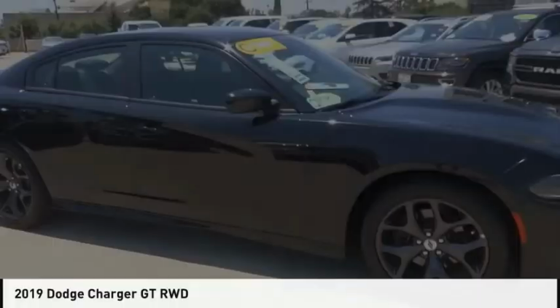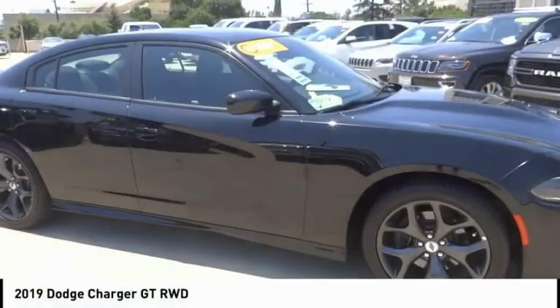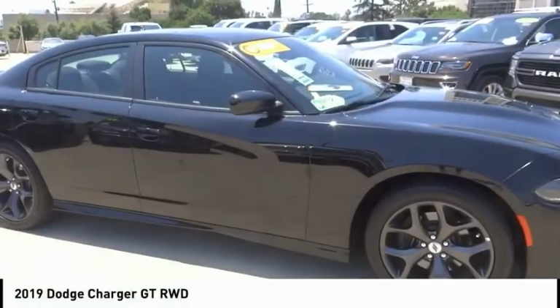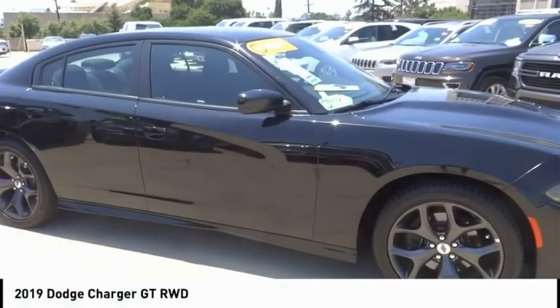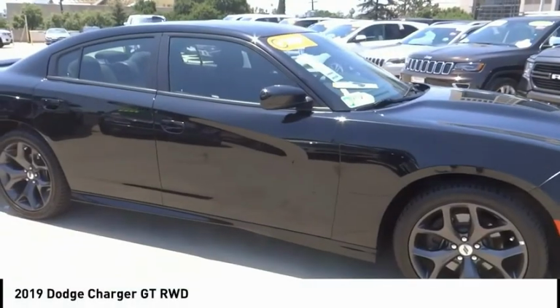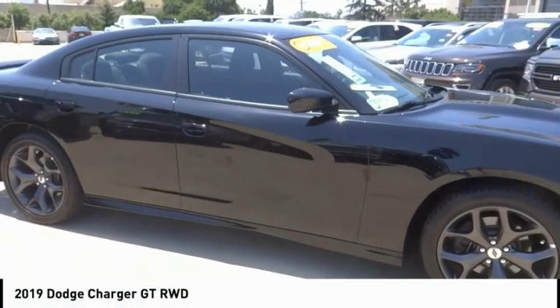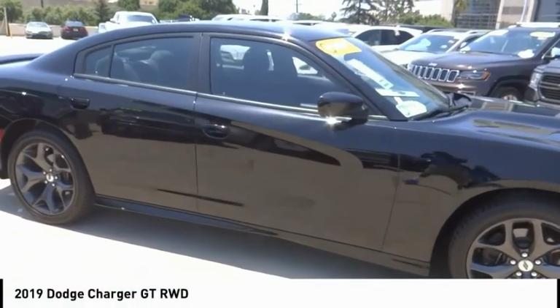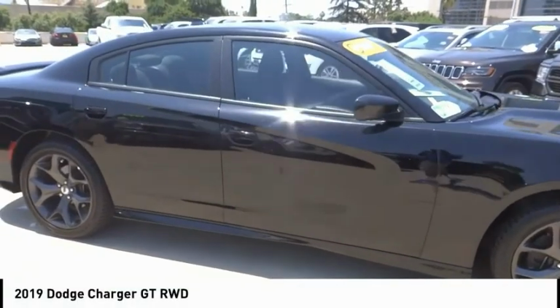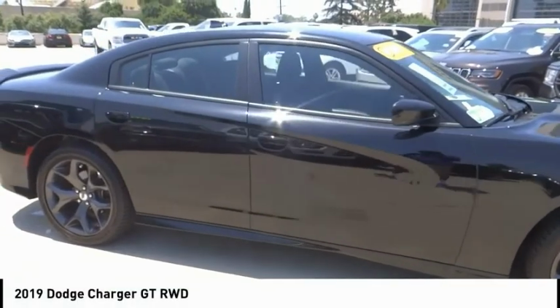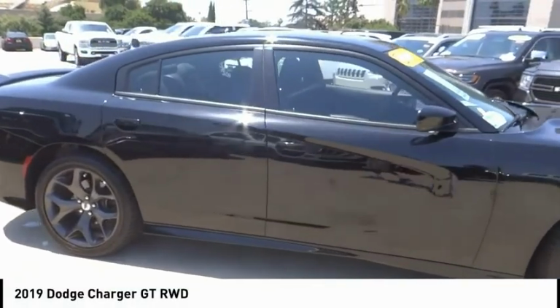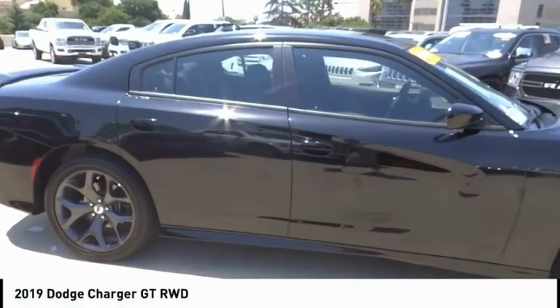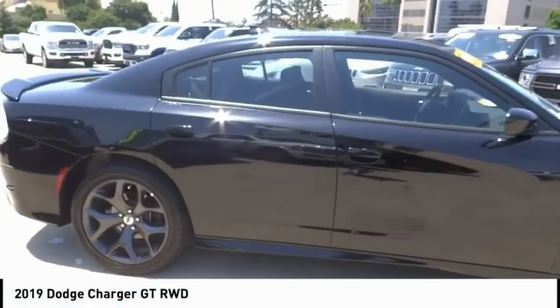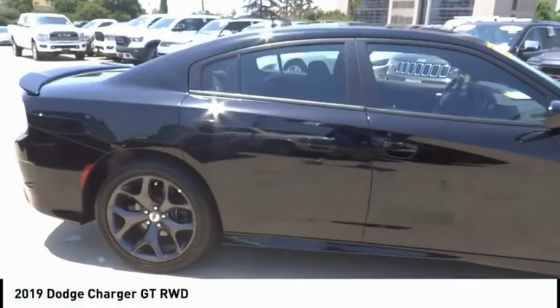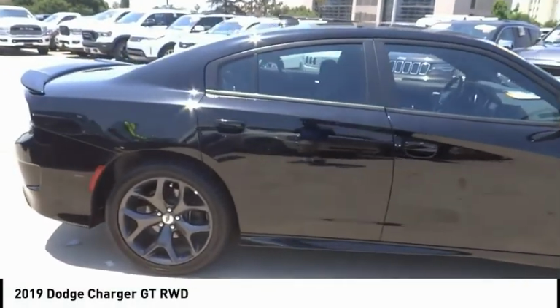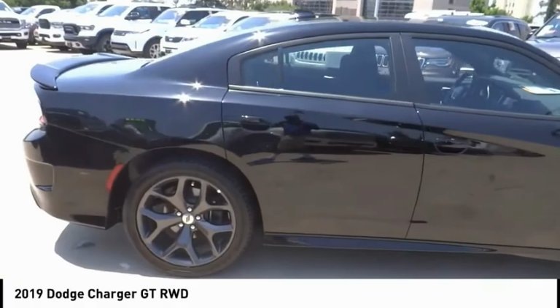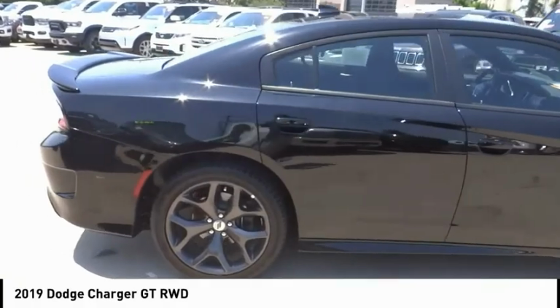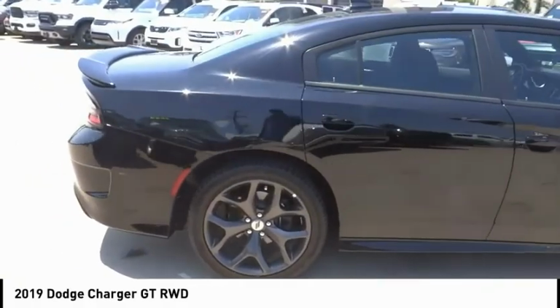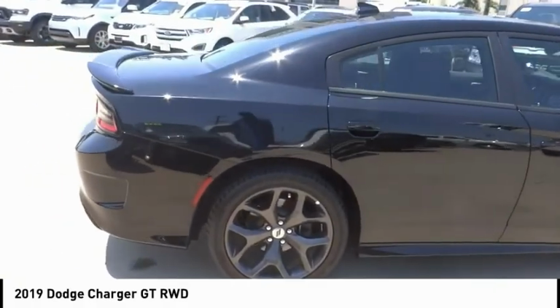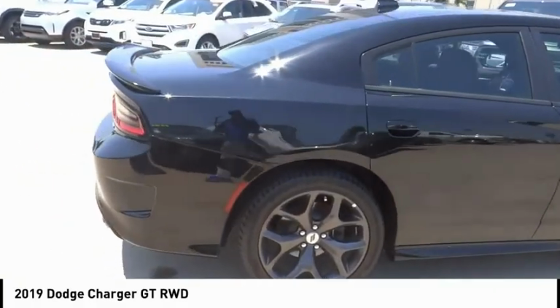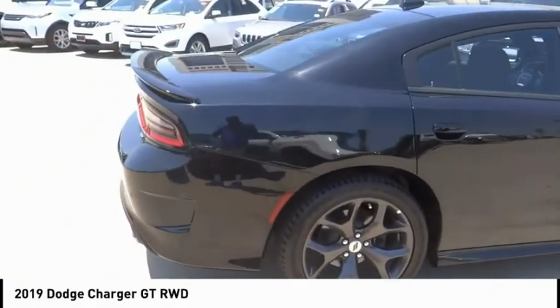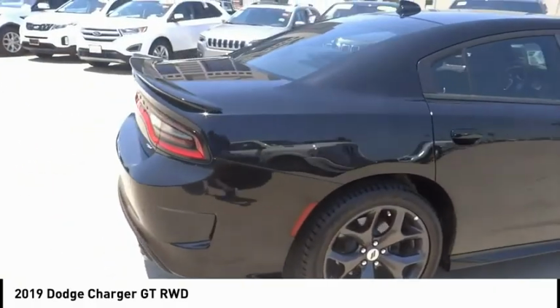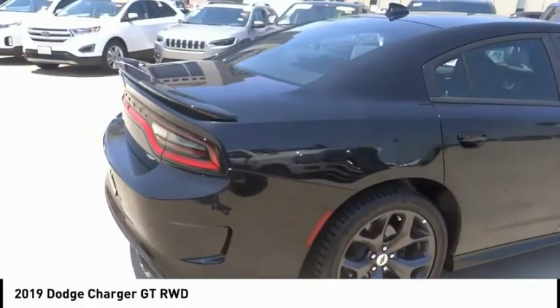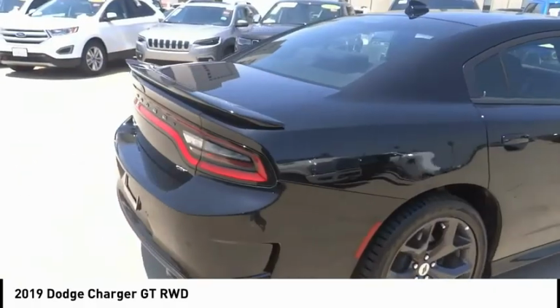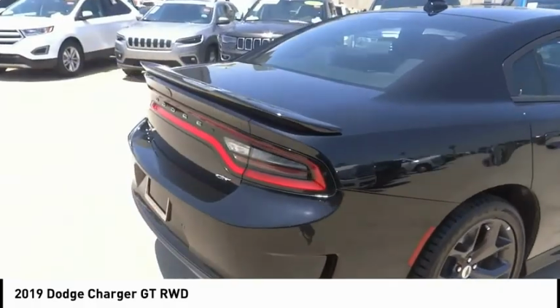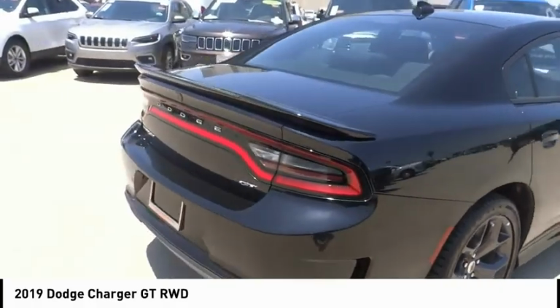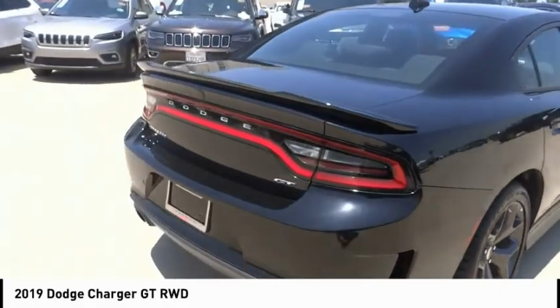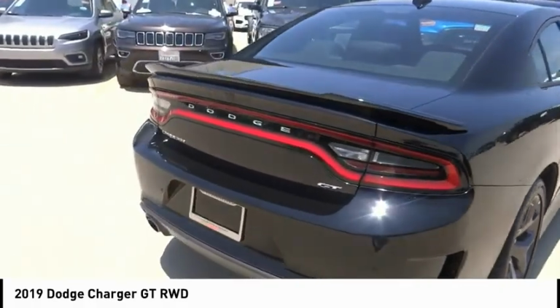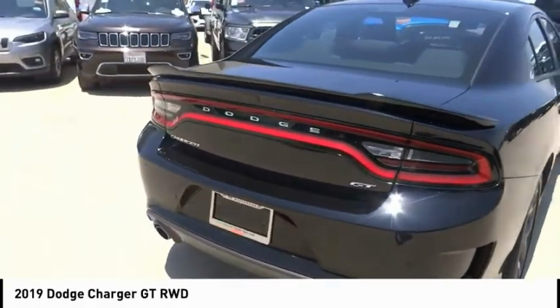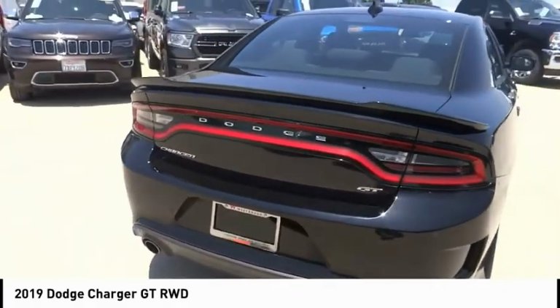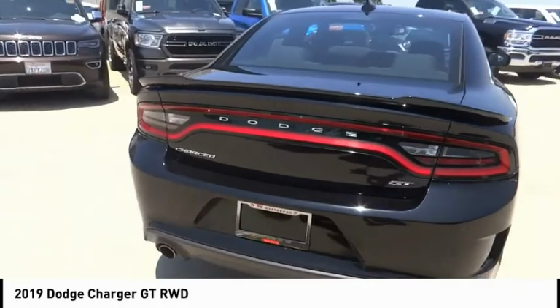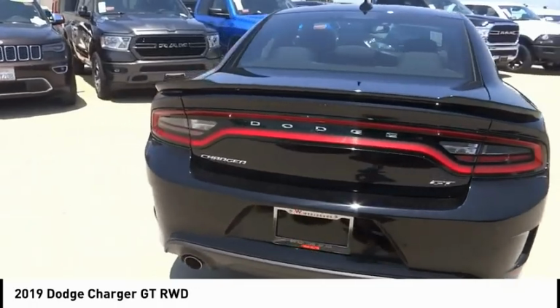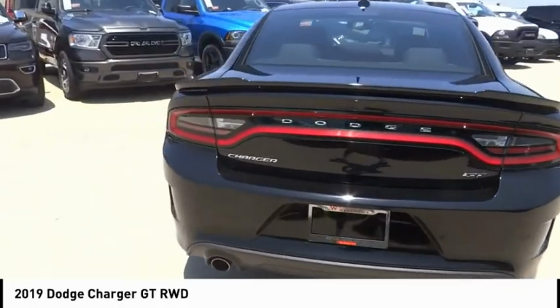You are going to love the 2019 Charger. Inject some versatility, comfort, and sophistication into your muscle. The Charger is a powerful sedan that excites at every turn.